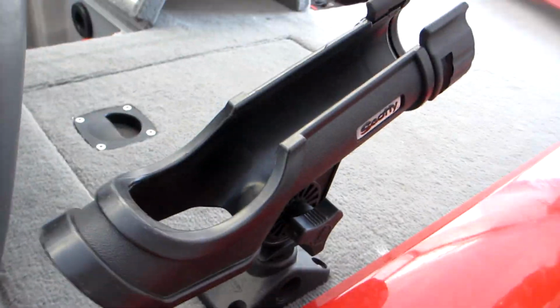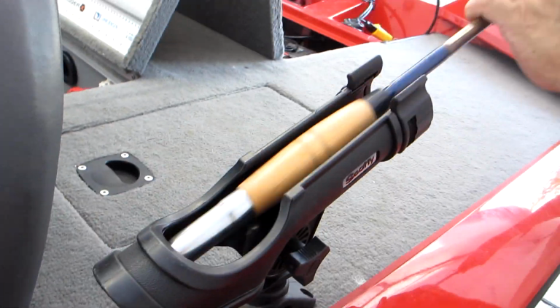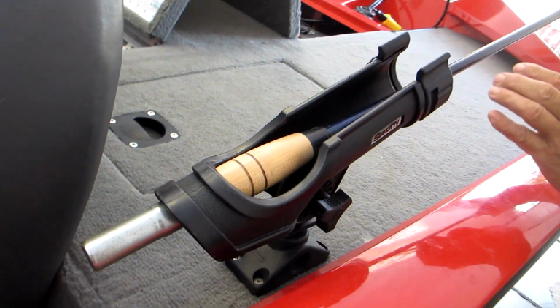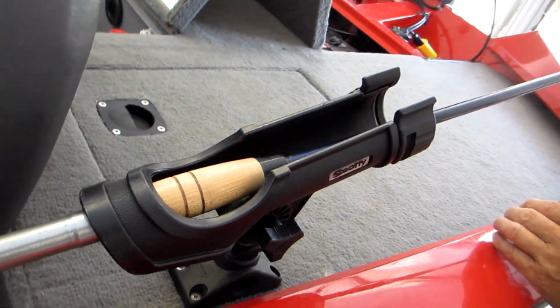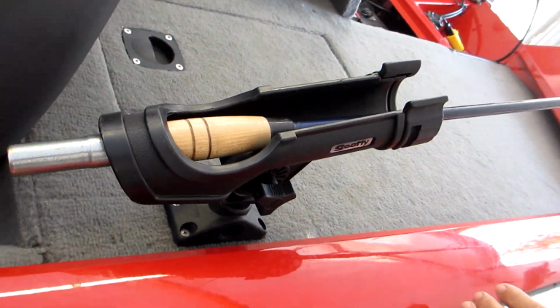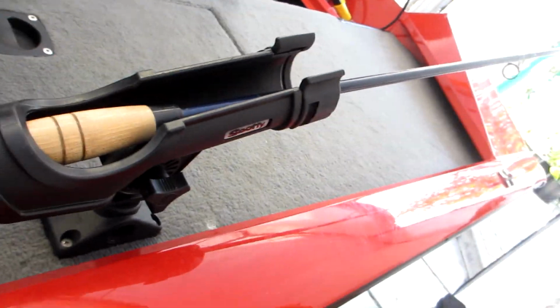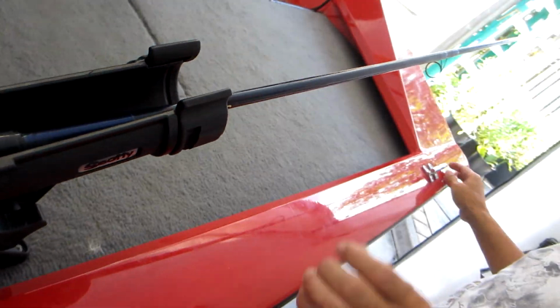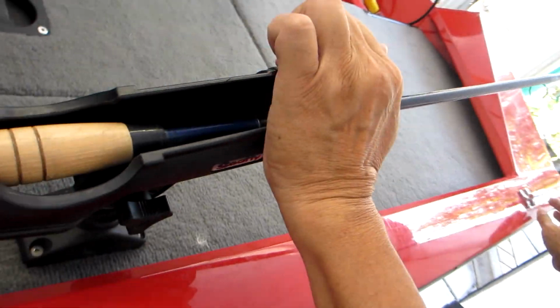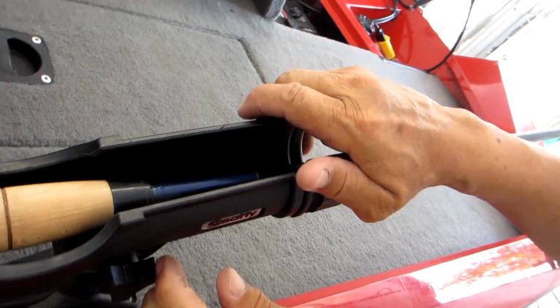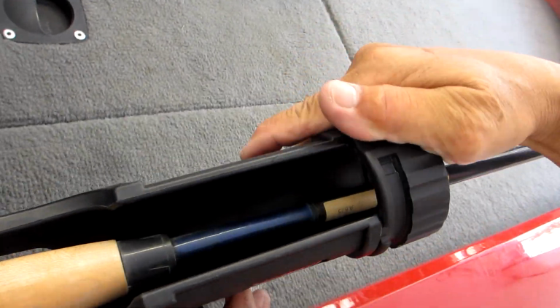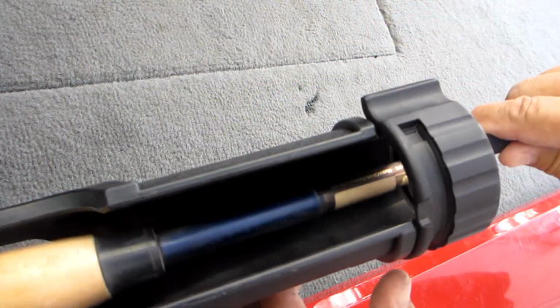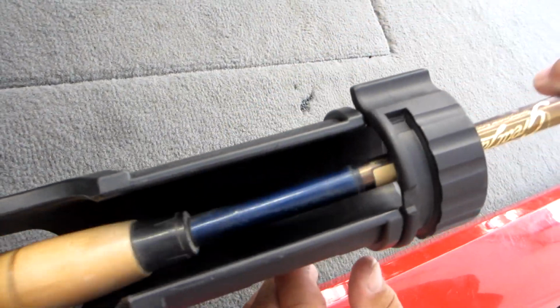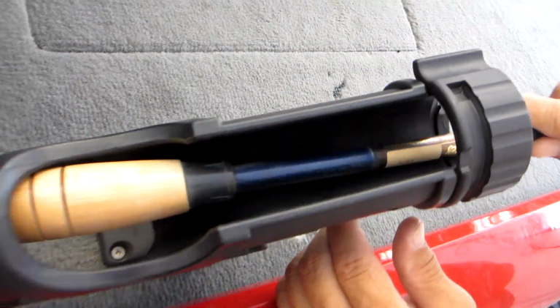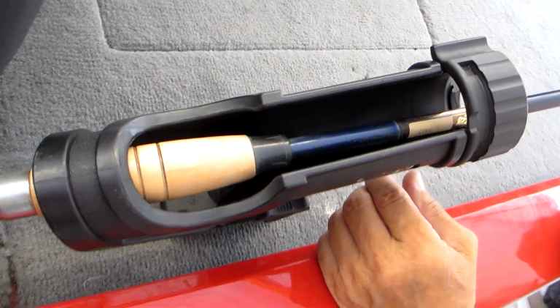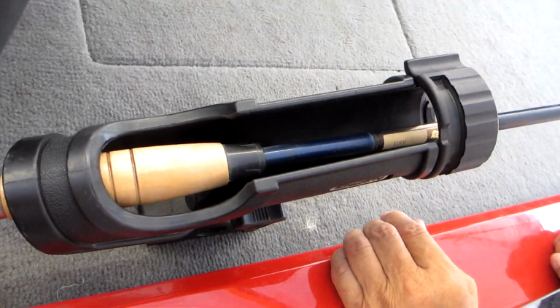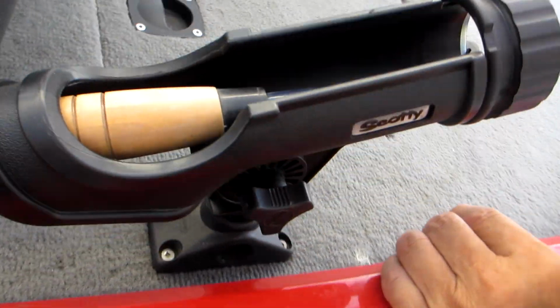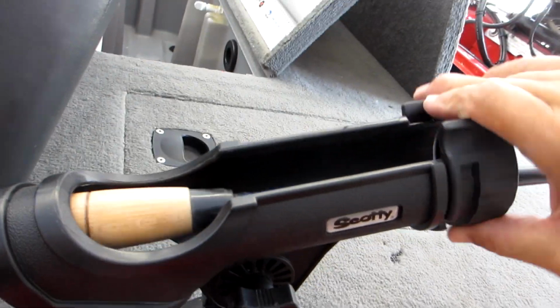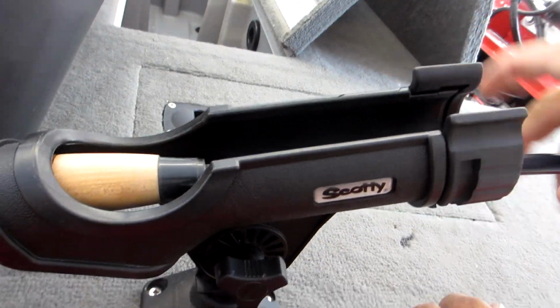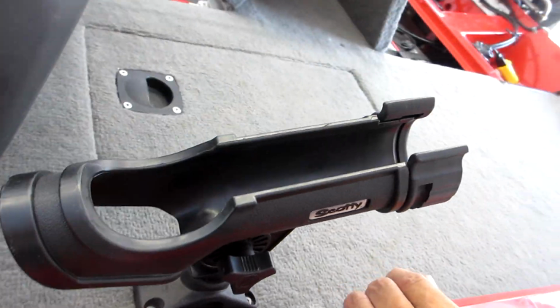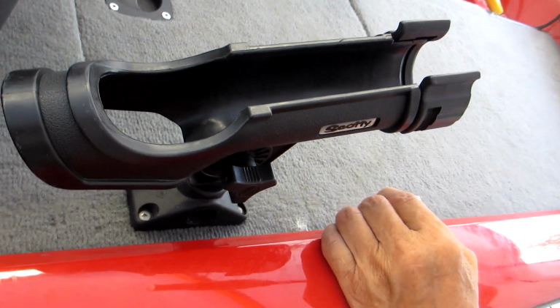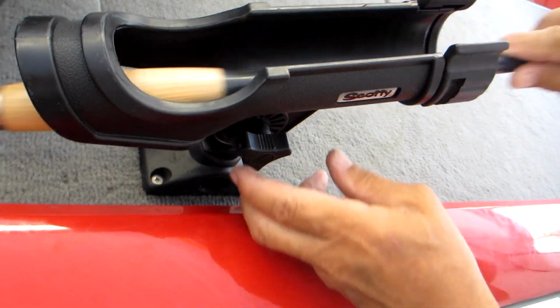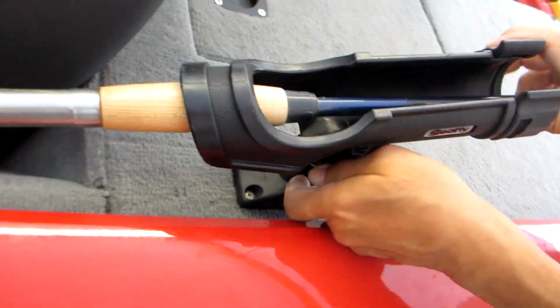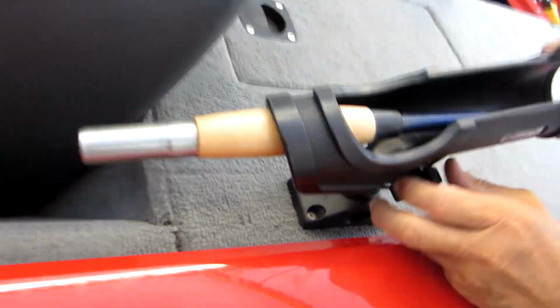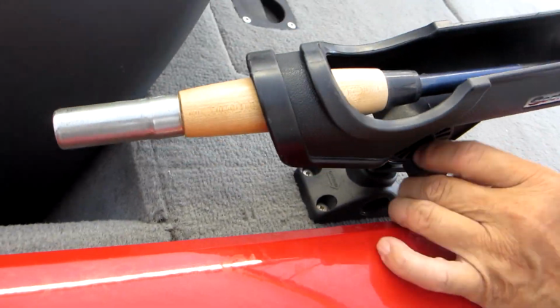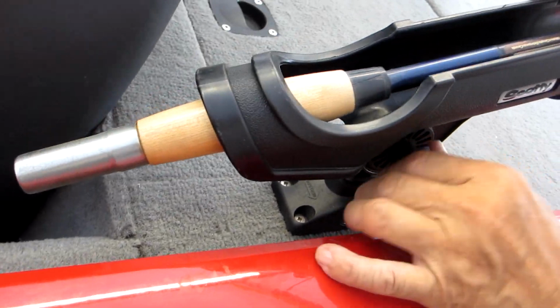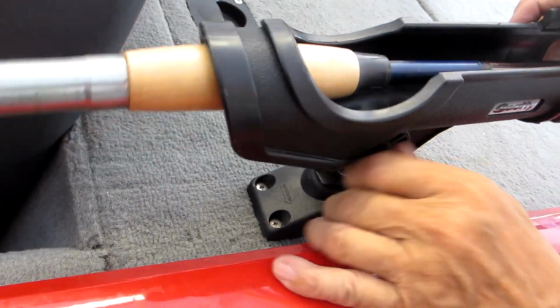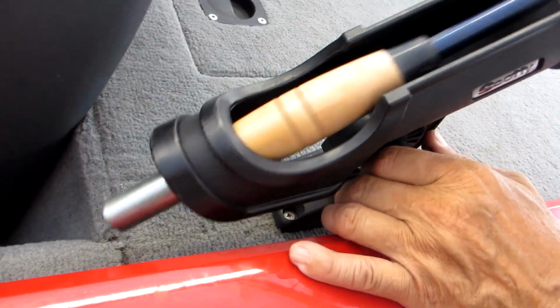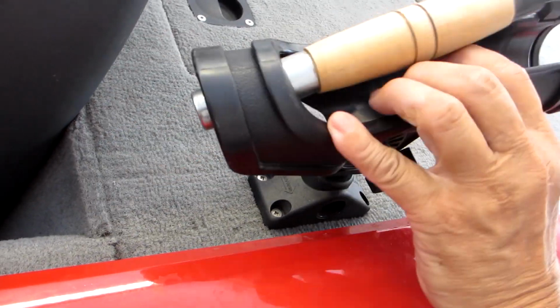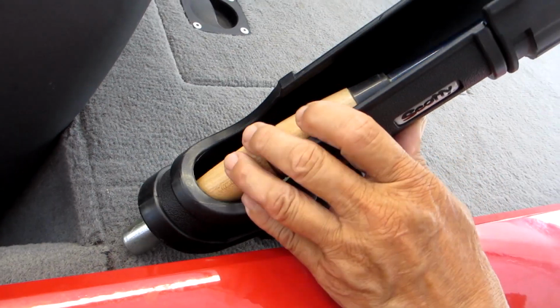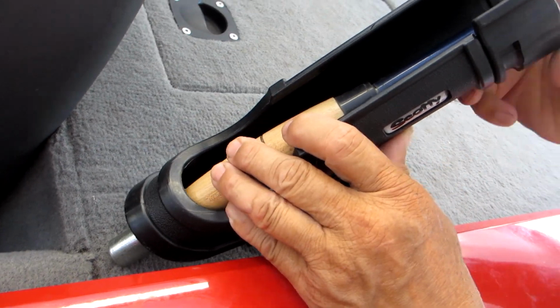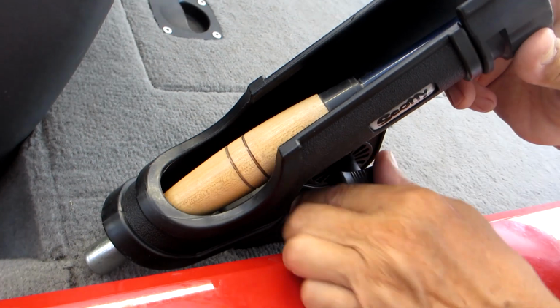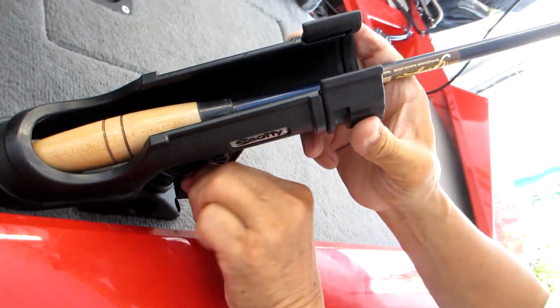Then you can take your rod and slip it inside the rod holder. There's a front locking ring to prevent your rod from slipping out, and you can readjust the position of the rod holder up or down and also reposition it to whatever direction you want it to face.